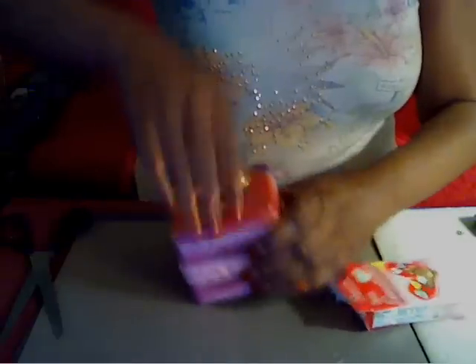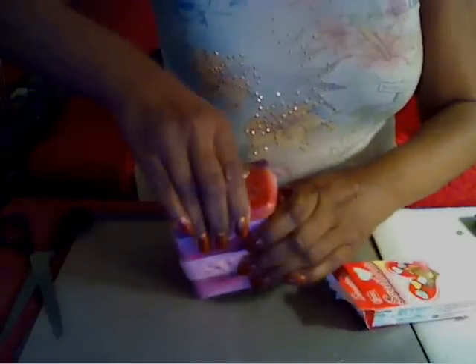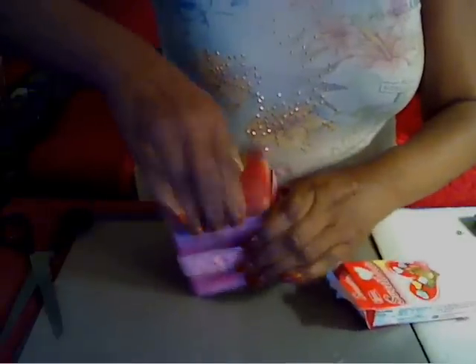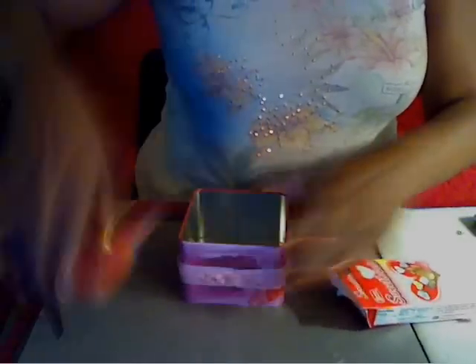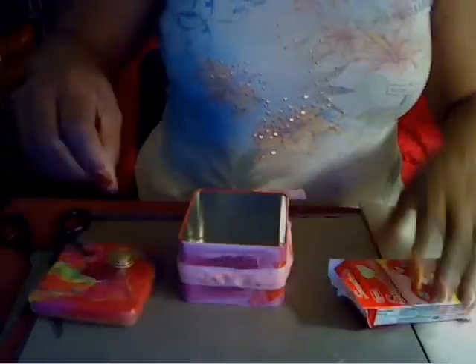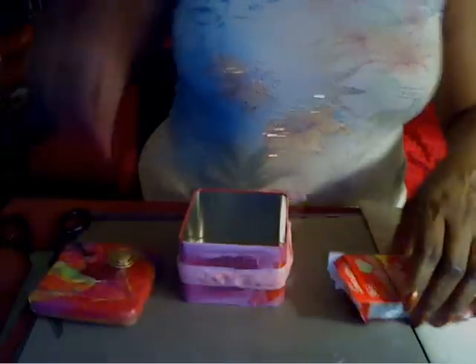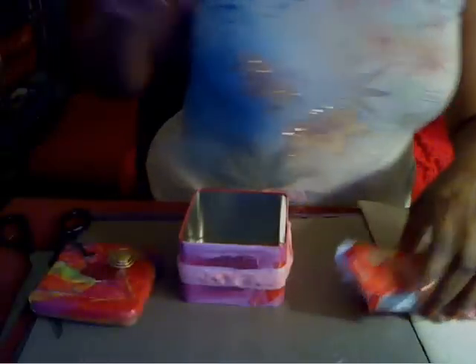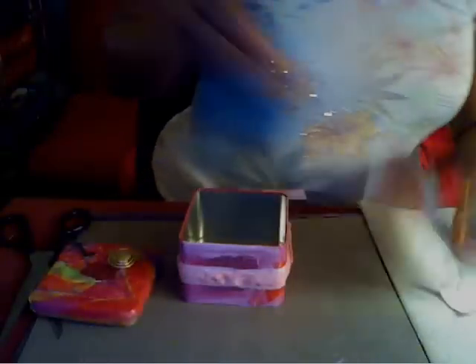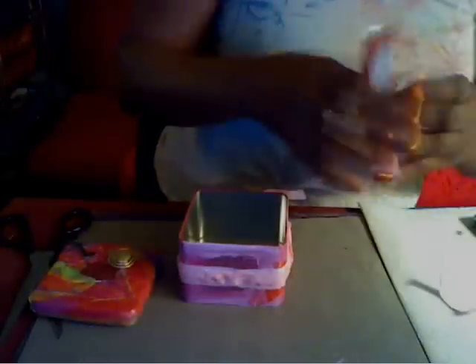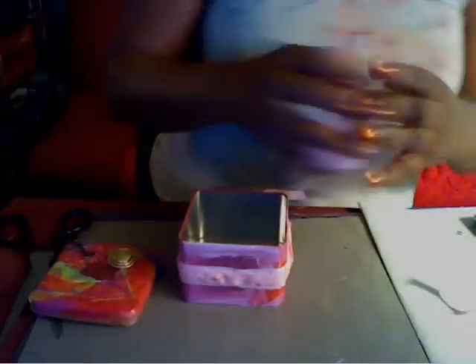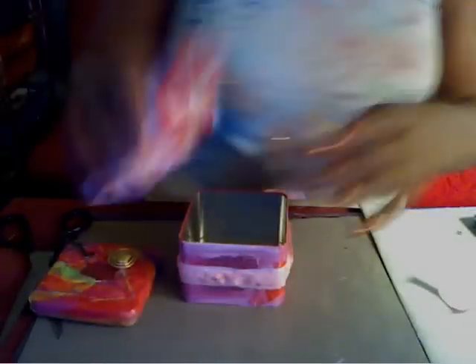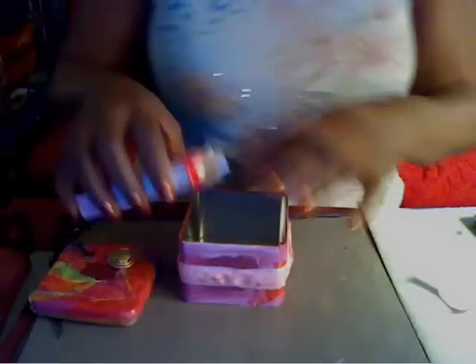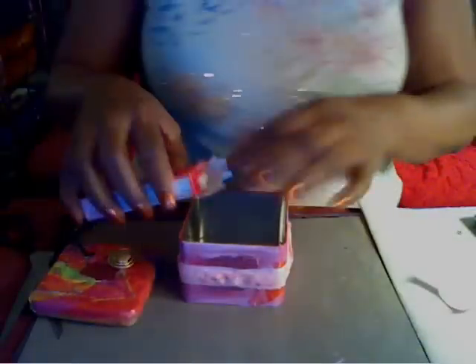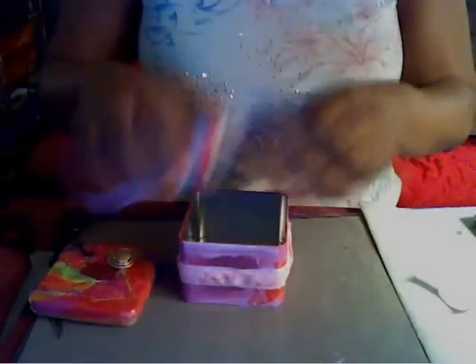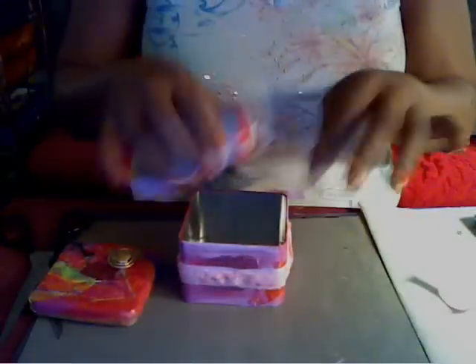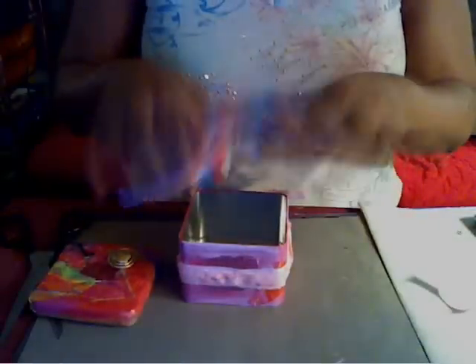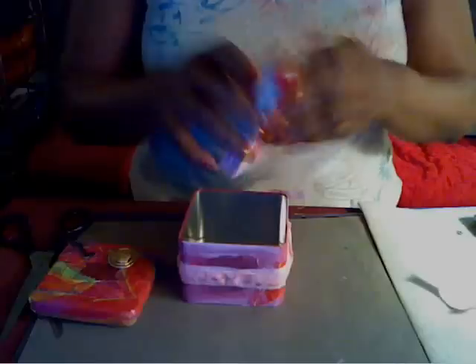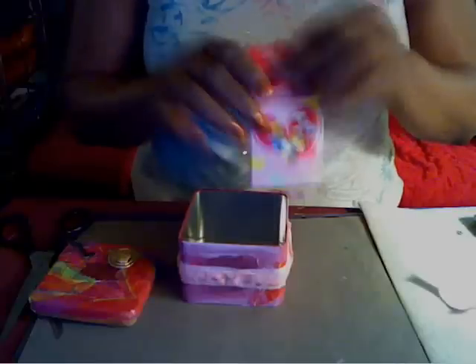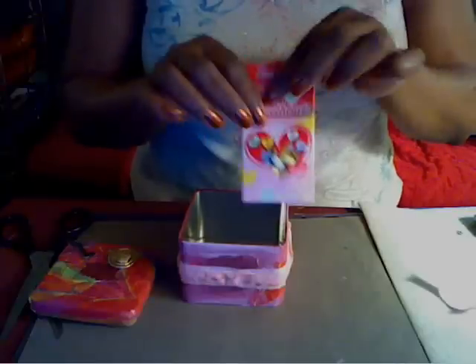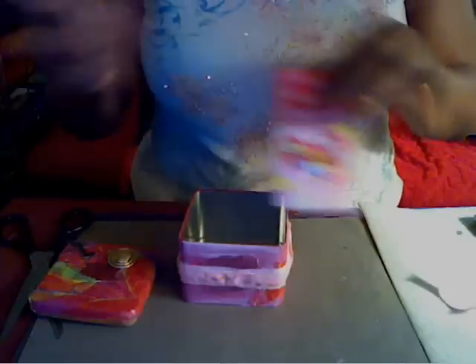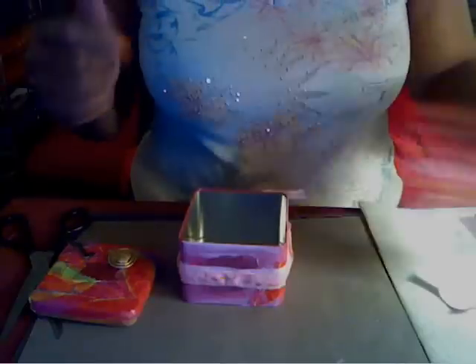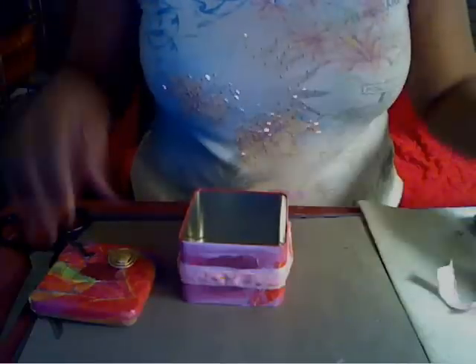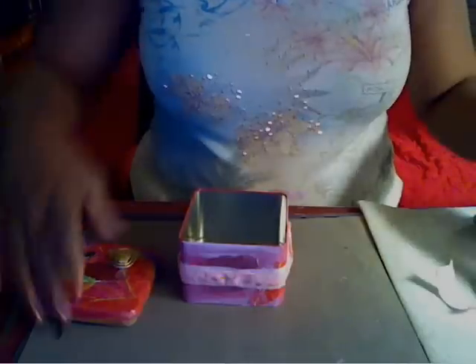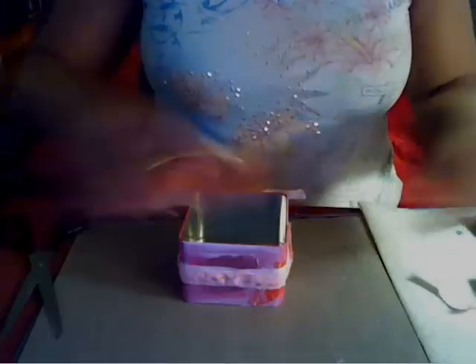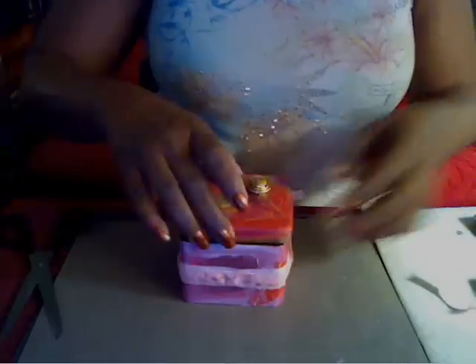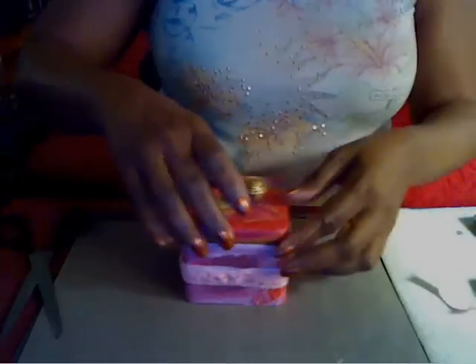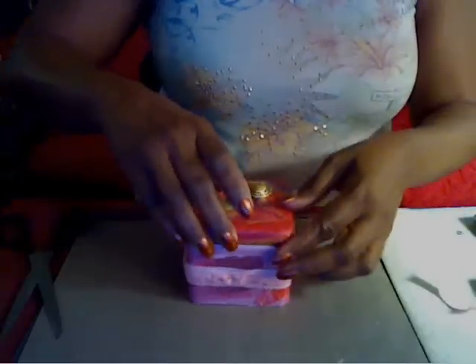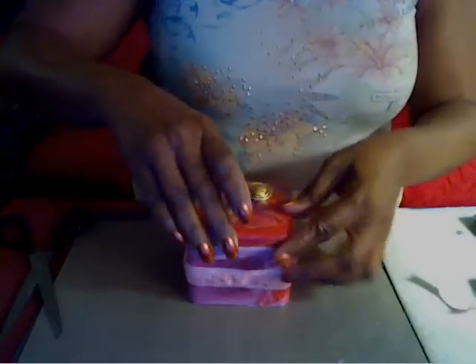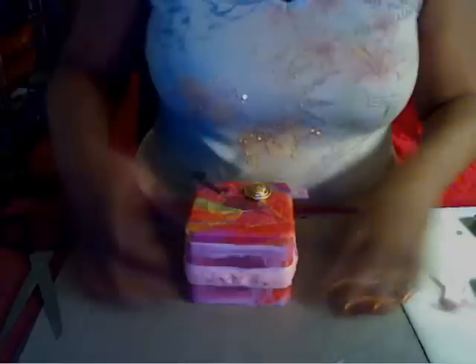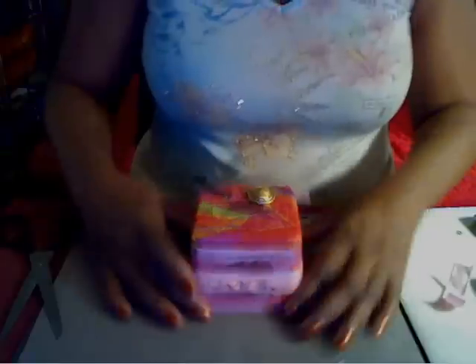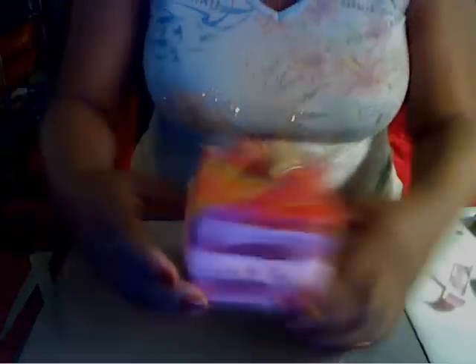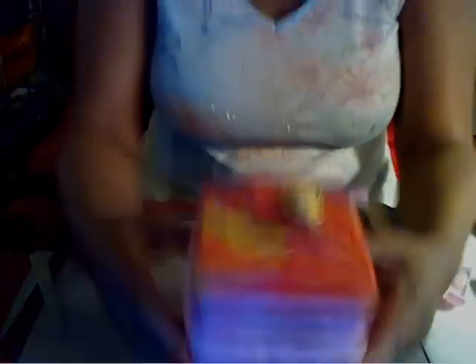I actually put them in a plastic container and then pour them in there — oh my goodness, what a sweet gift that is.